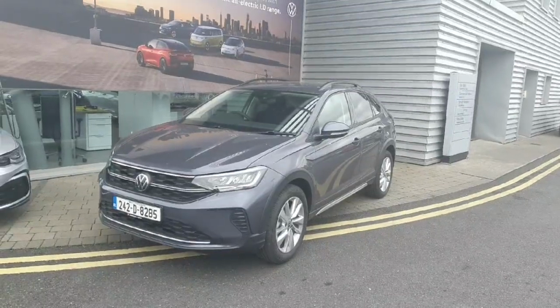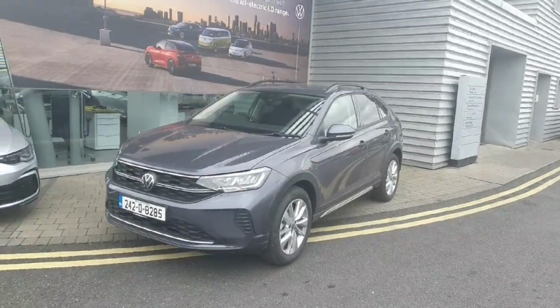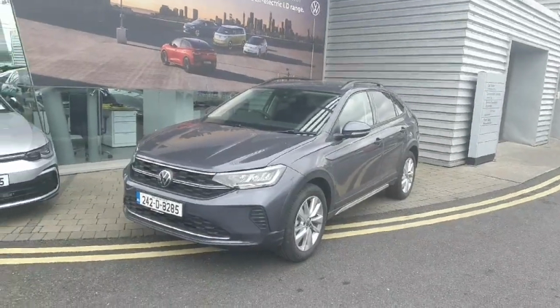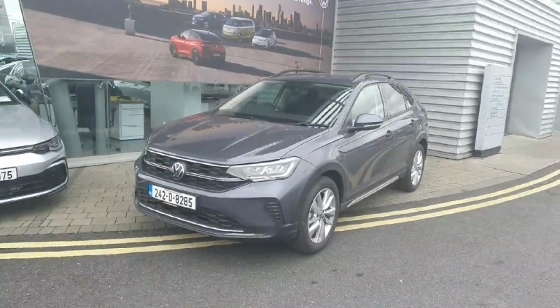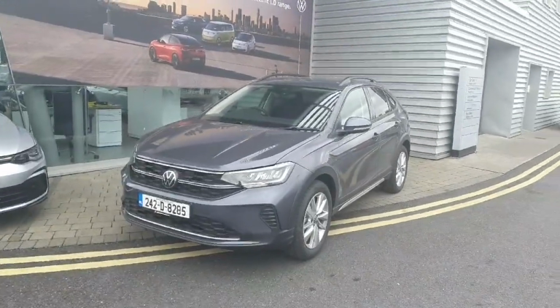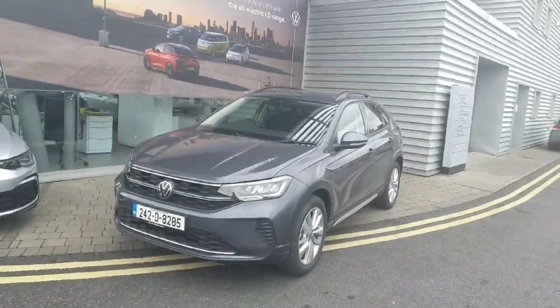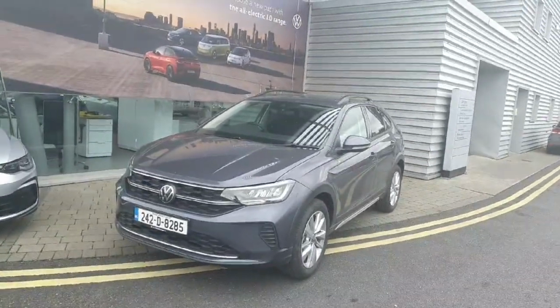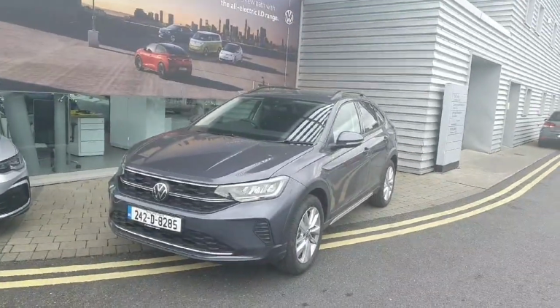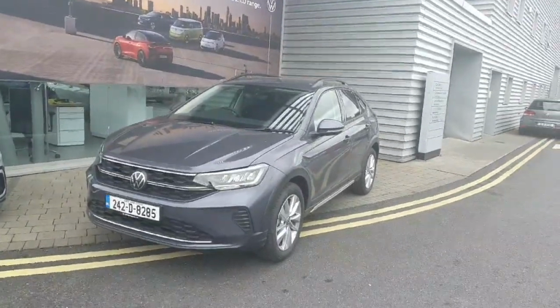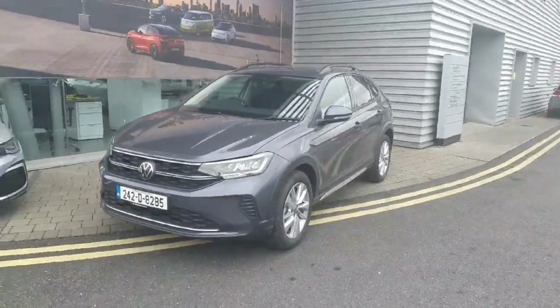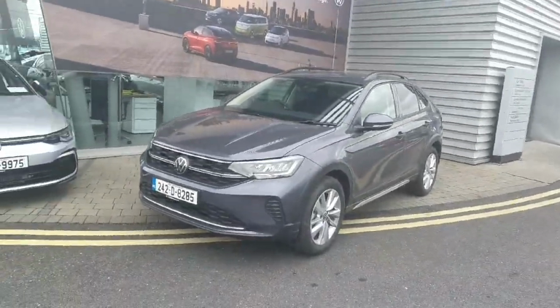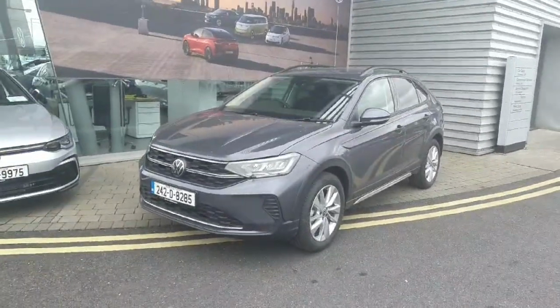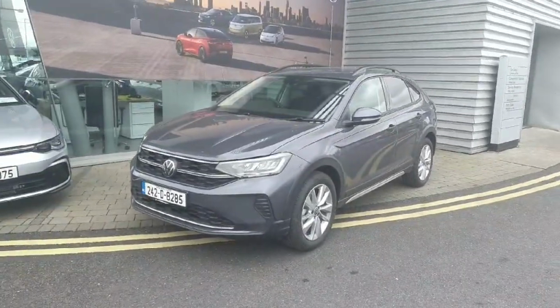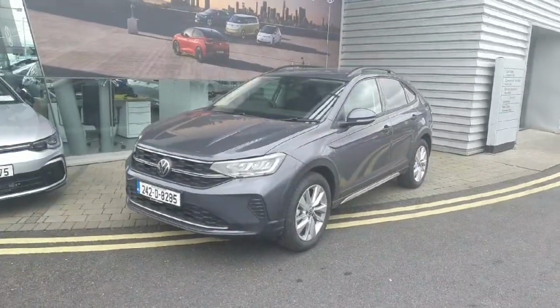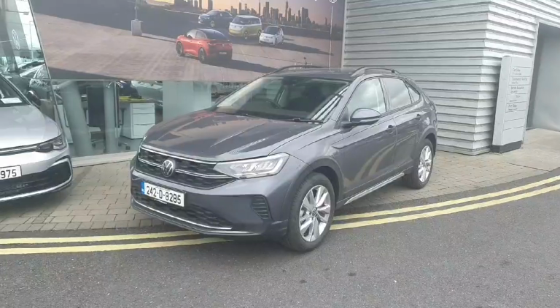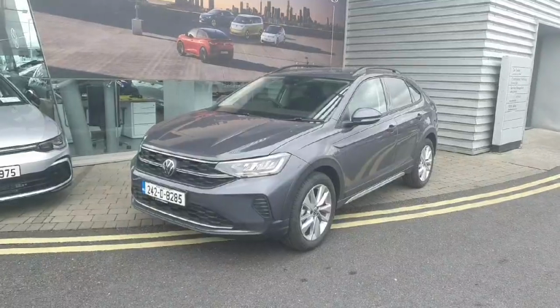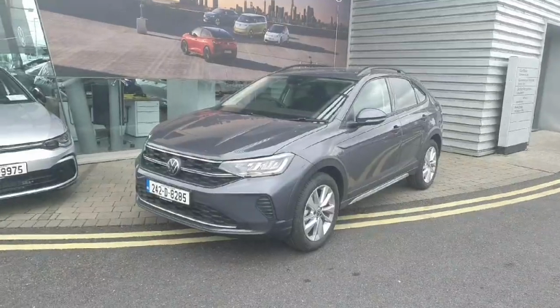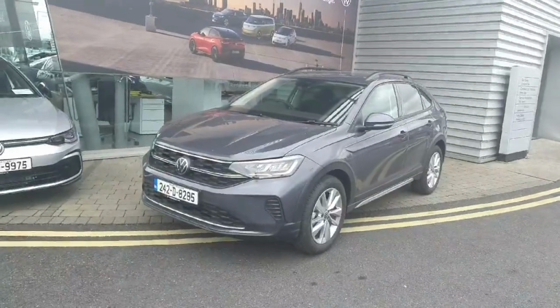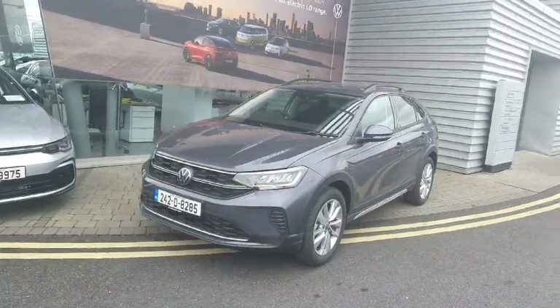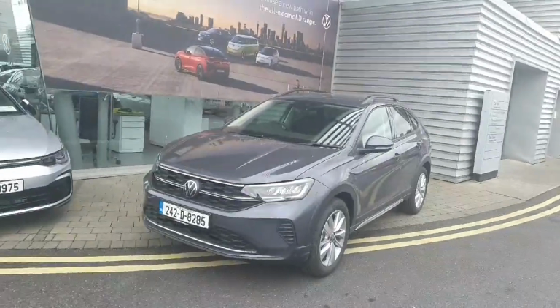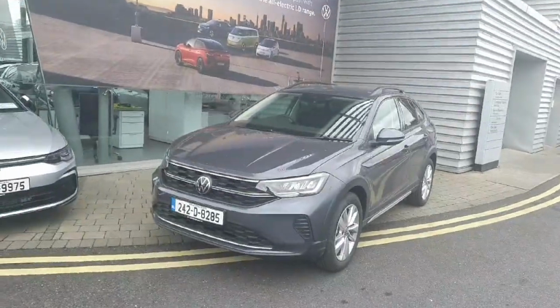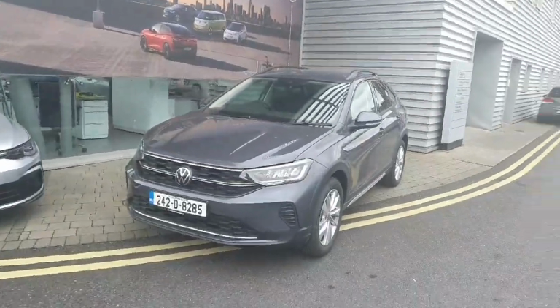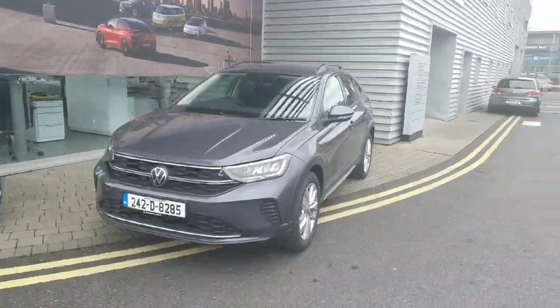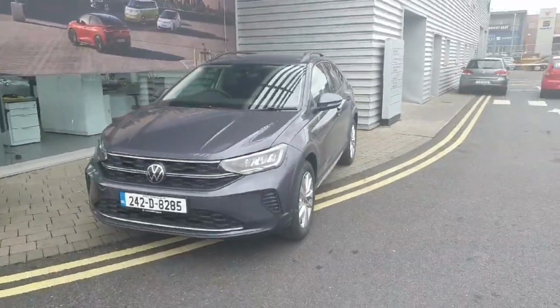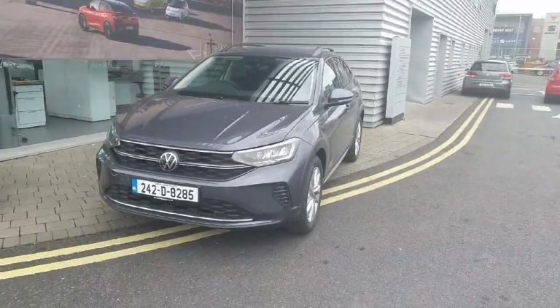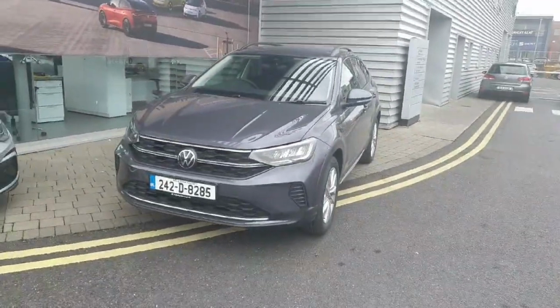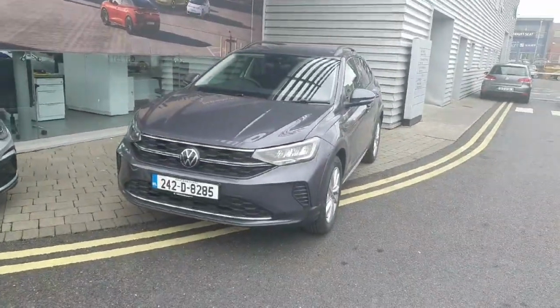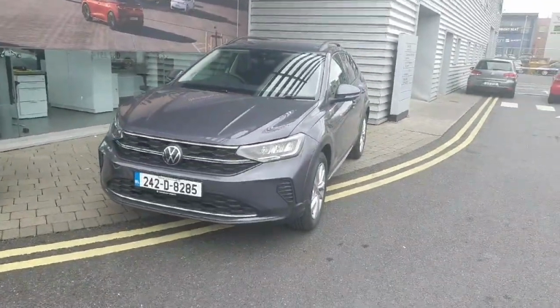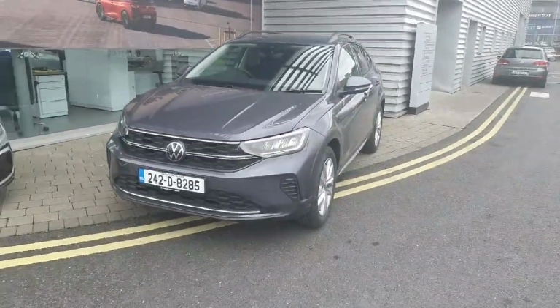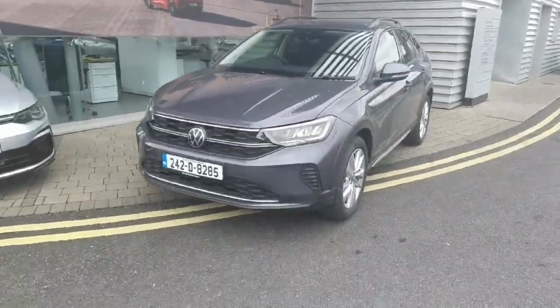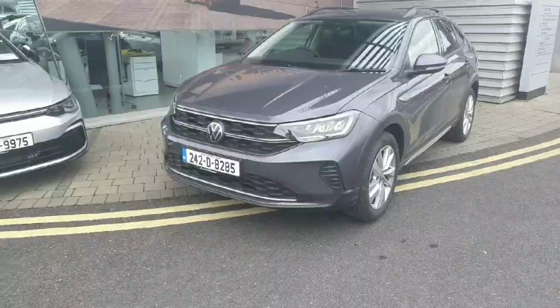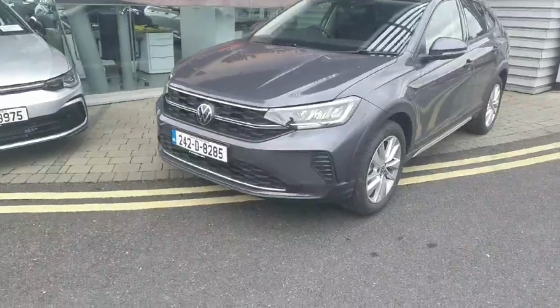Hi everyone, Ben here from Joe Duffy Volkswagen Swords. Today we're looking at the 2024 Volkswagen T-Cross. This car comes with a one litre petrol engine producing 95 brake horsepower.